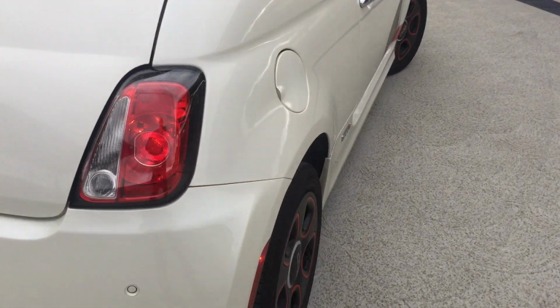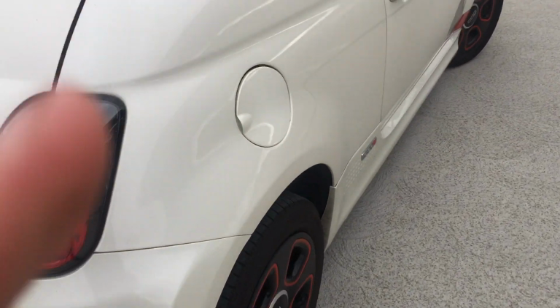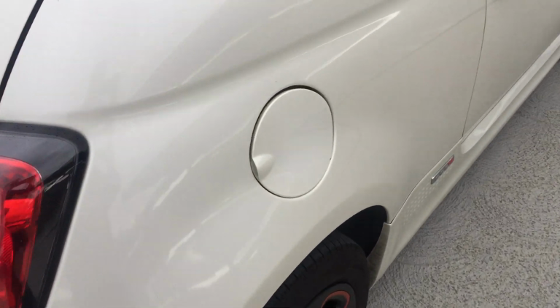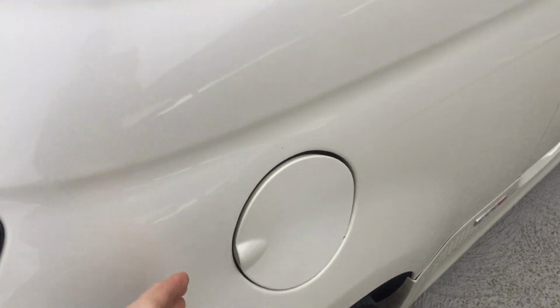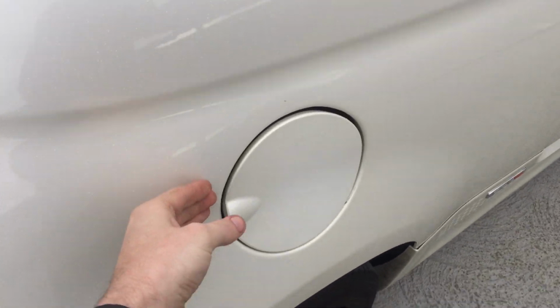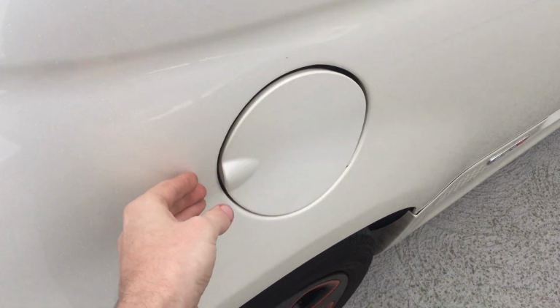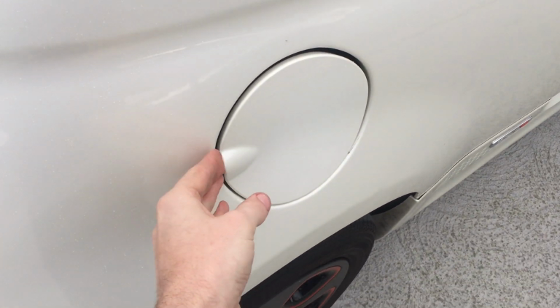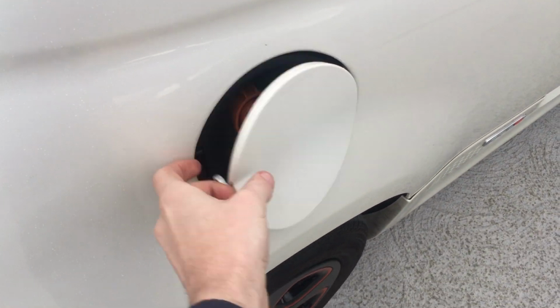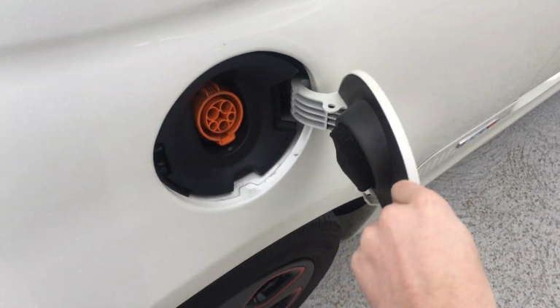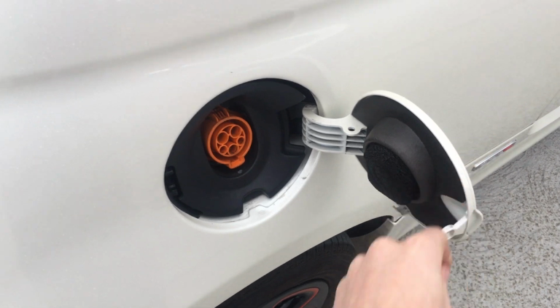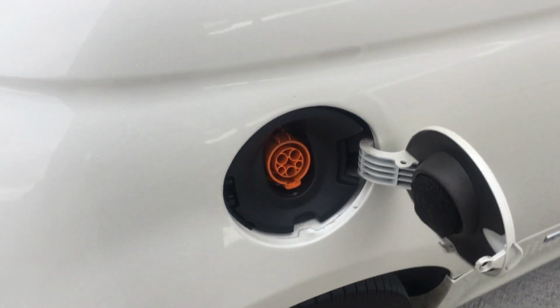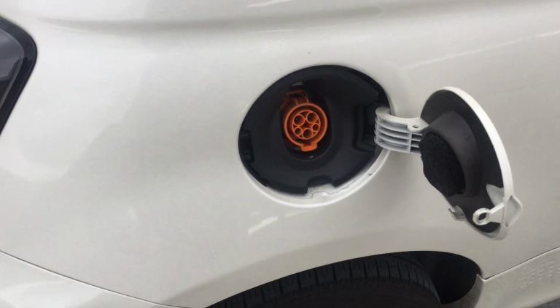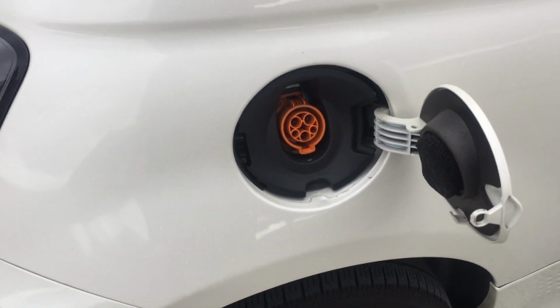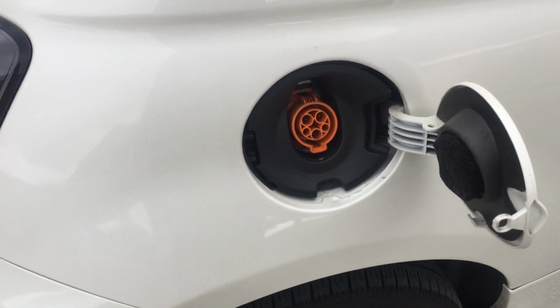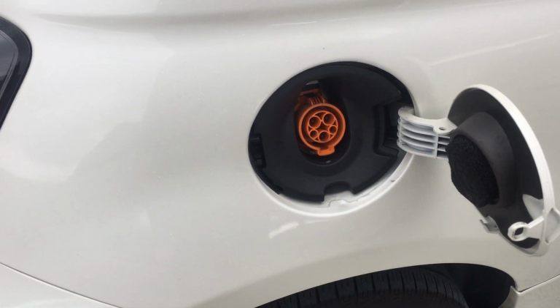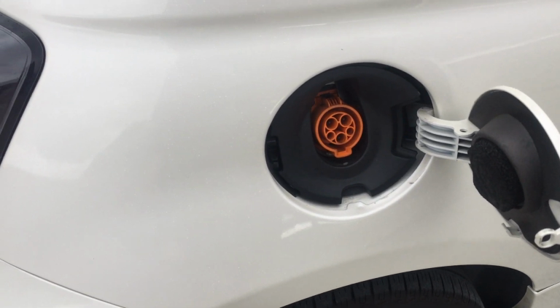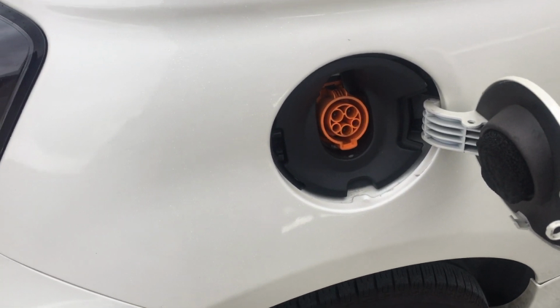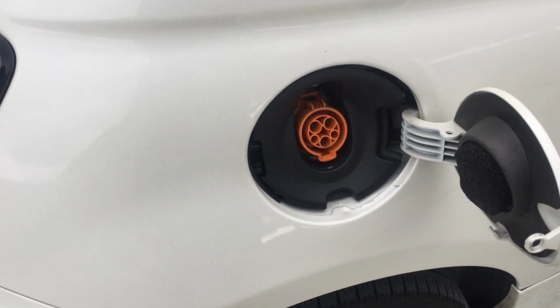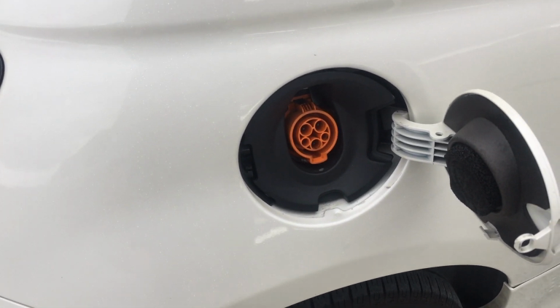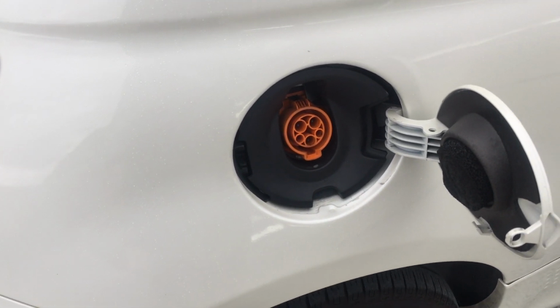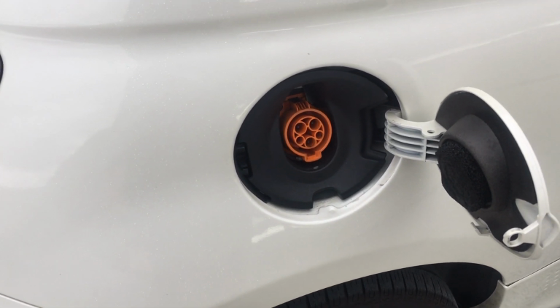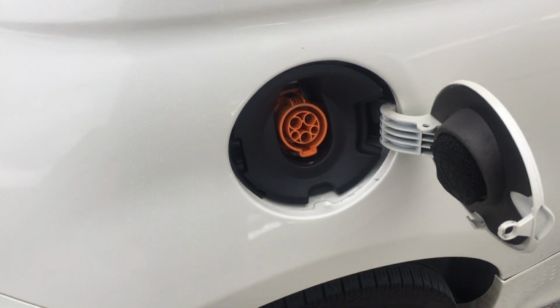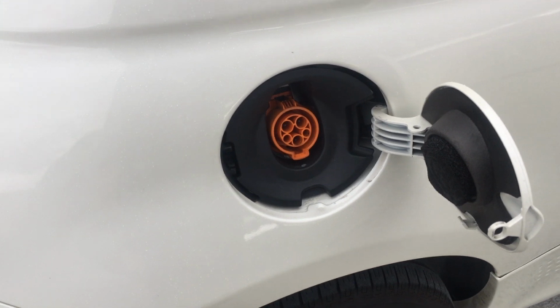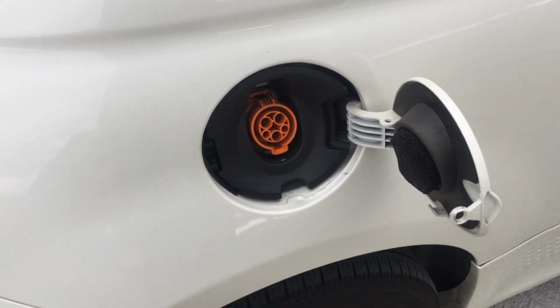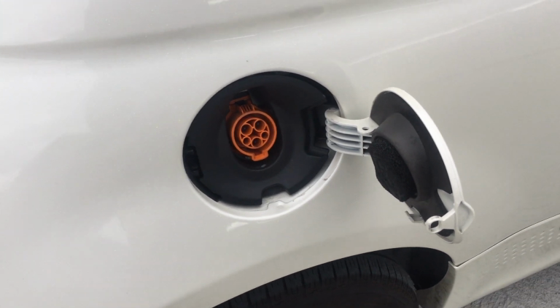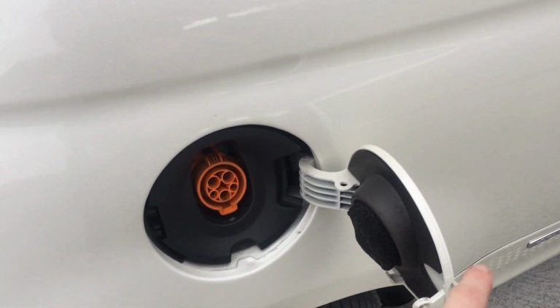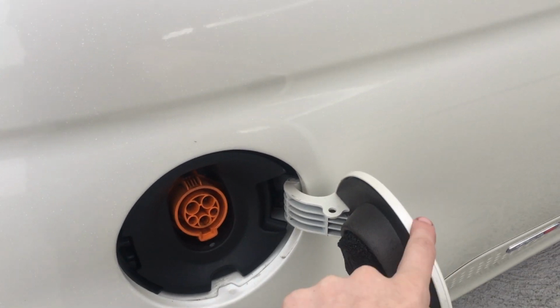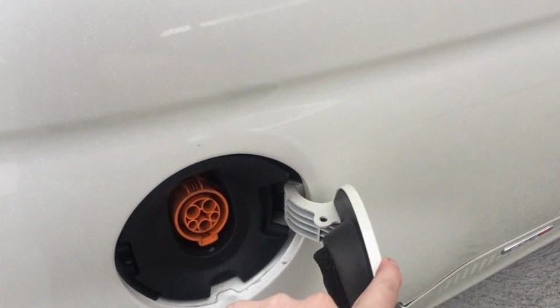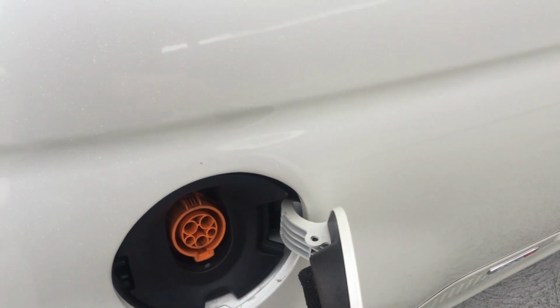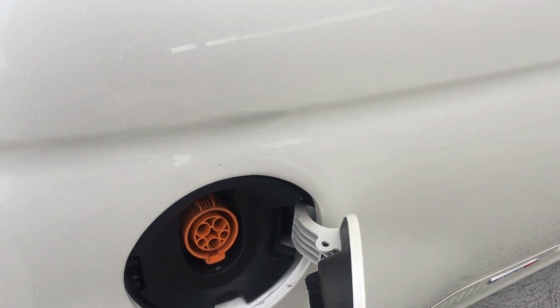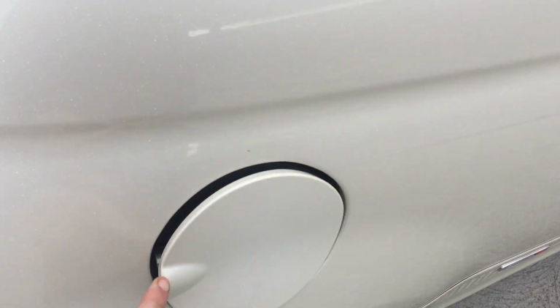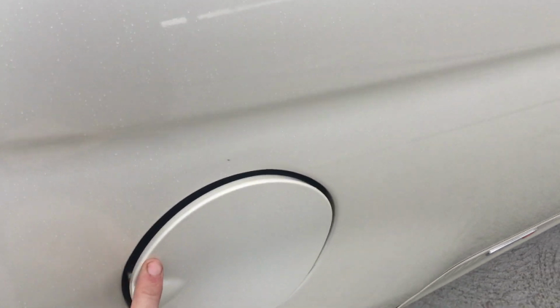The charge port is in the back here. It charges on level one or level two, up to 6.6 kilowatts, which will charge the car from empty to full in about four hours.